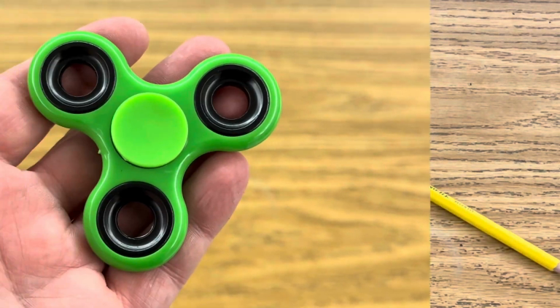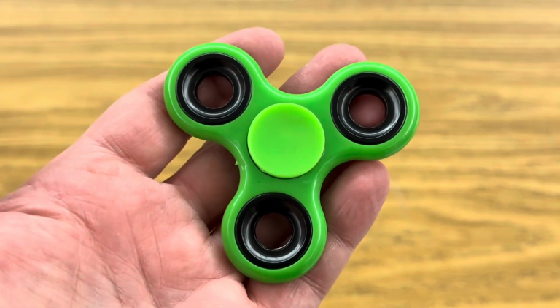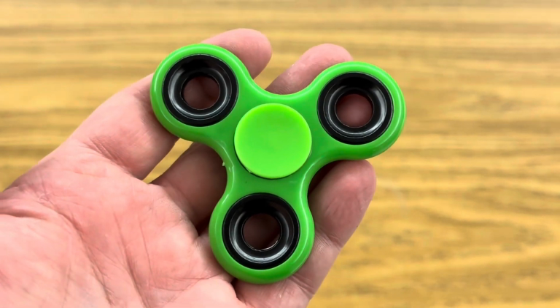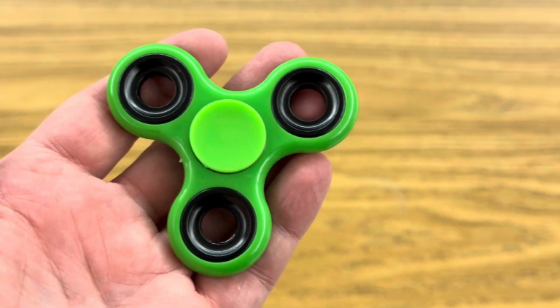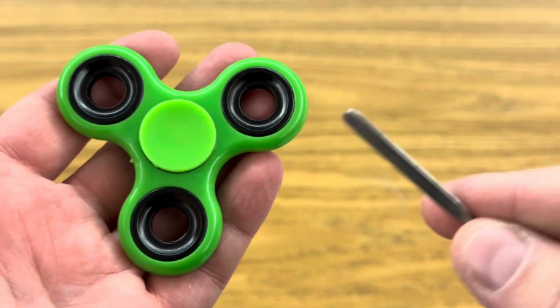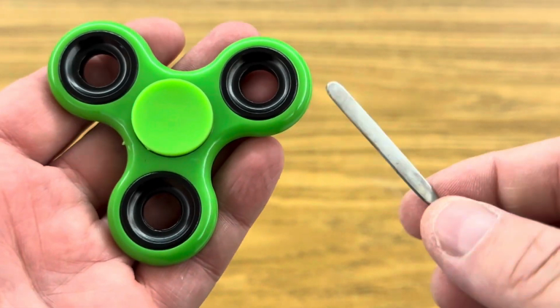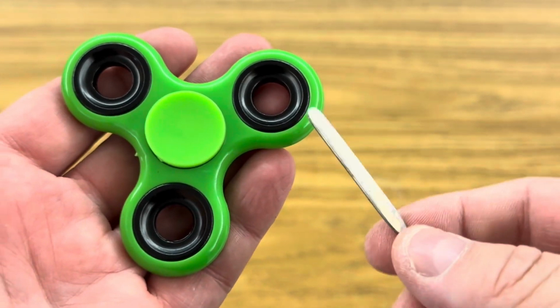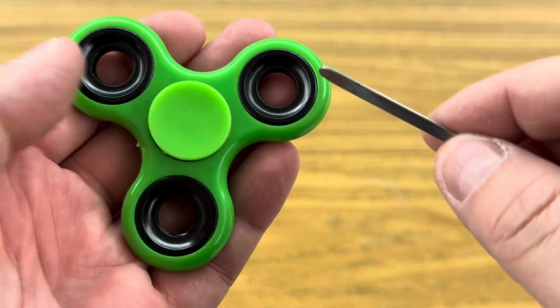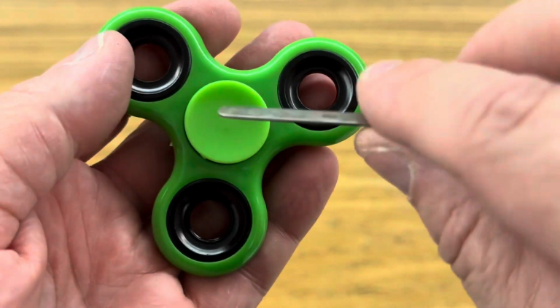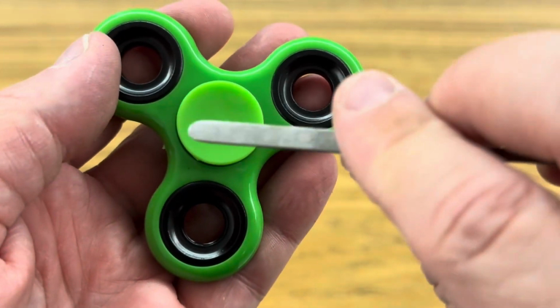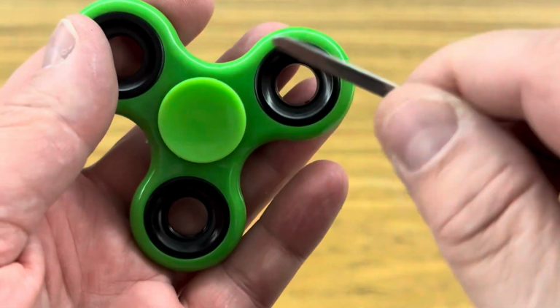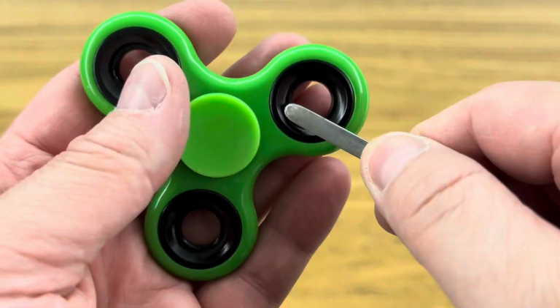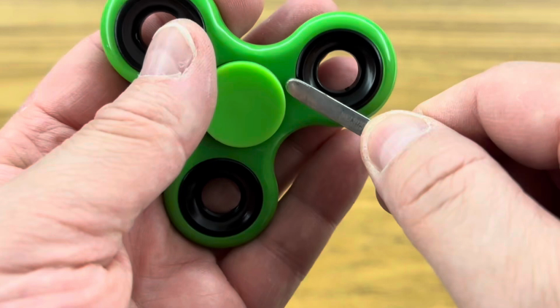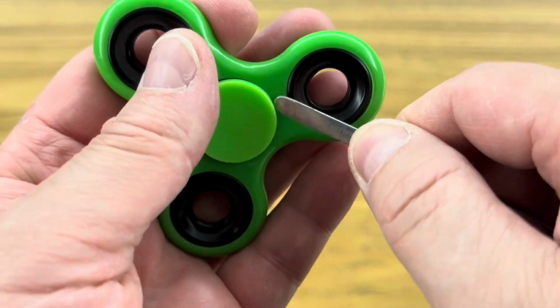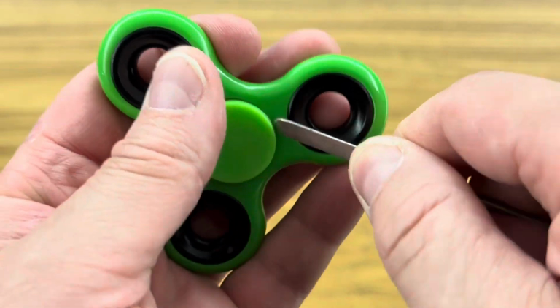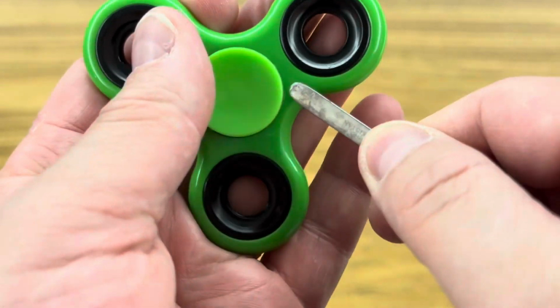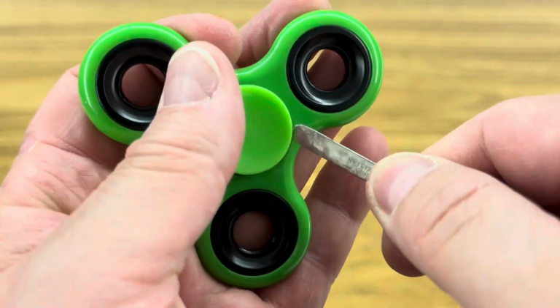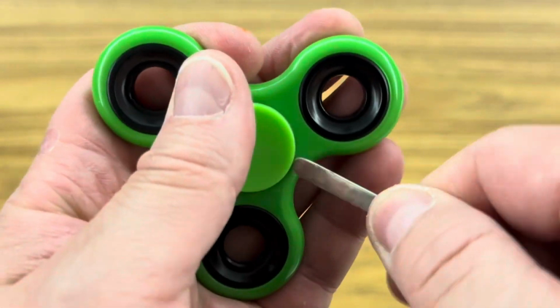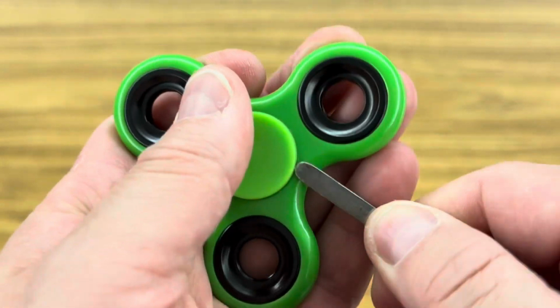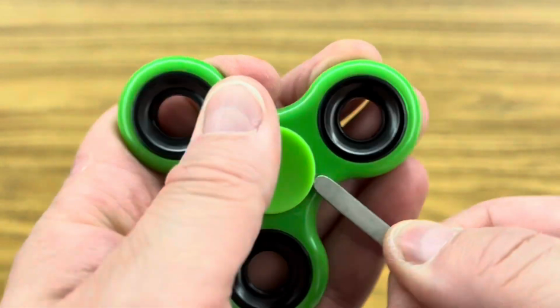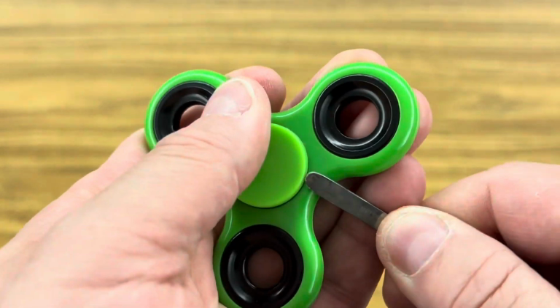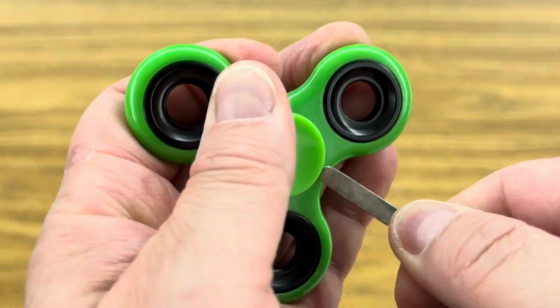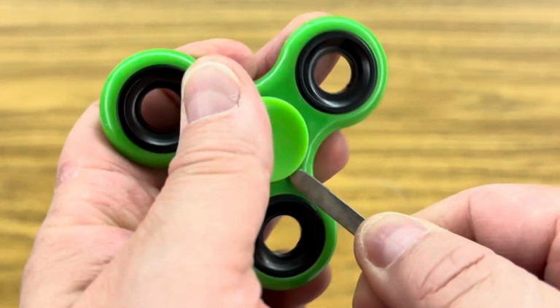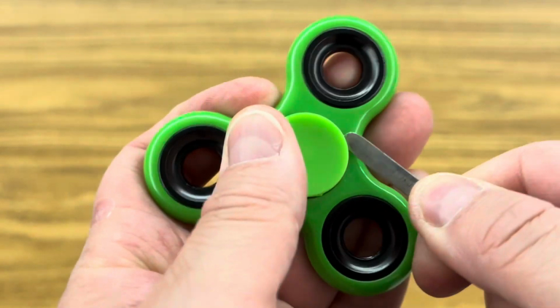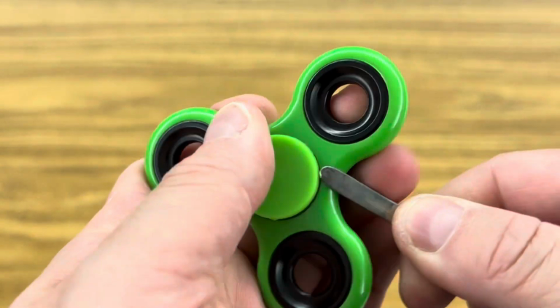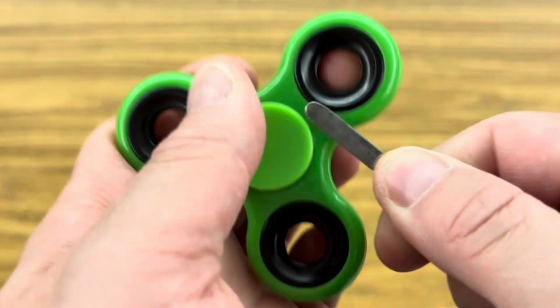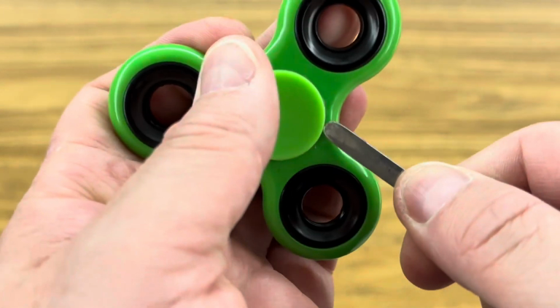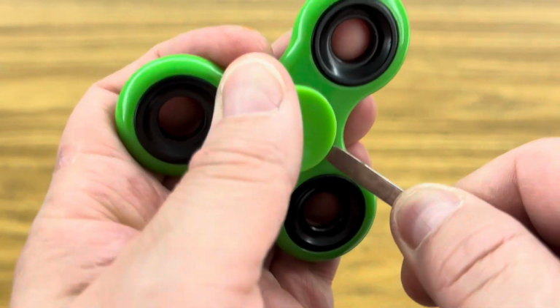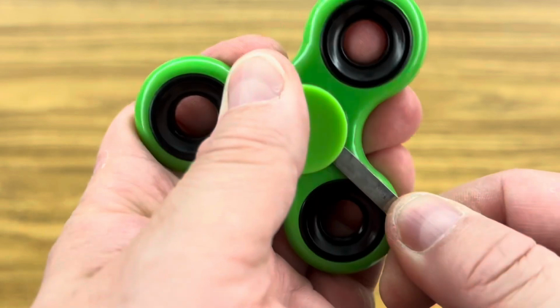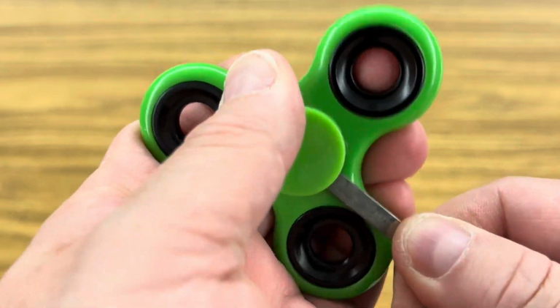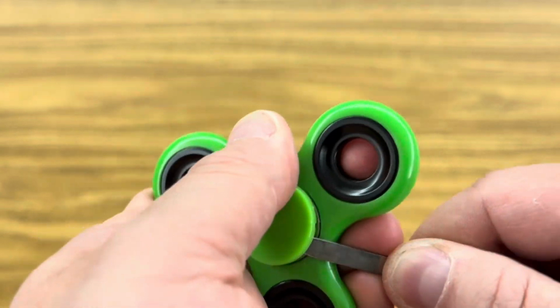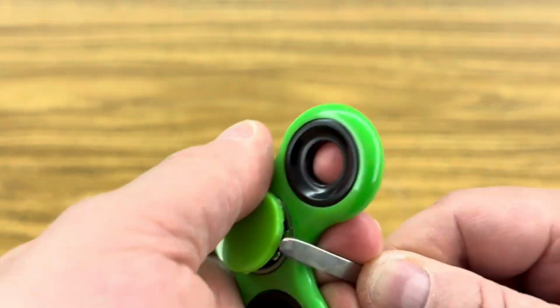The first step is to take the edge of a spoon or a spatula and pry off the center tab on your fidget spinner, and it should just pop right off like so.